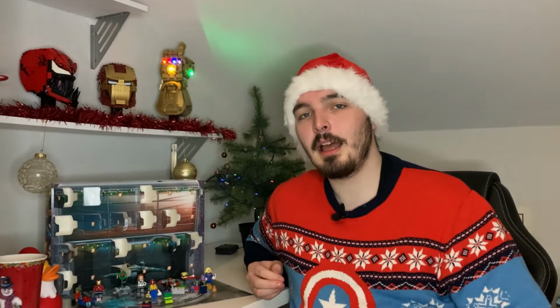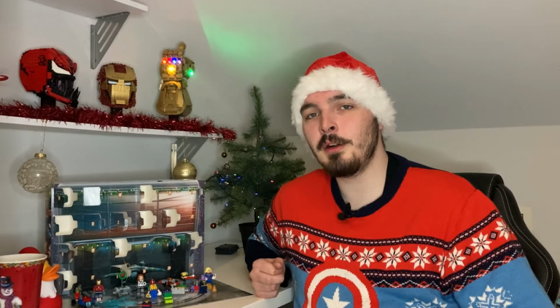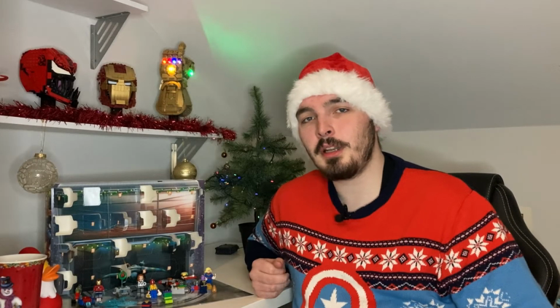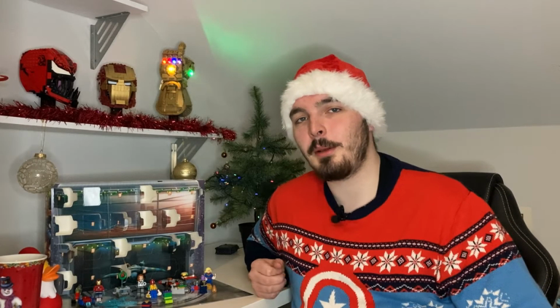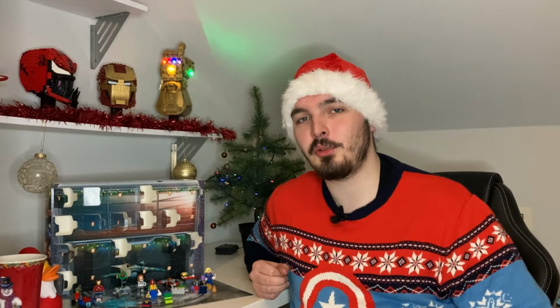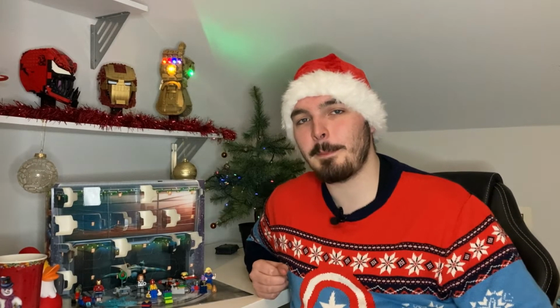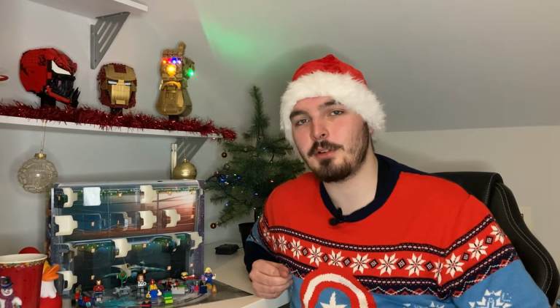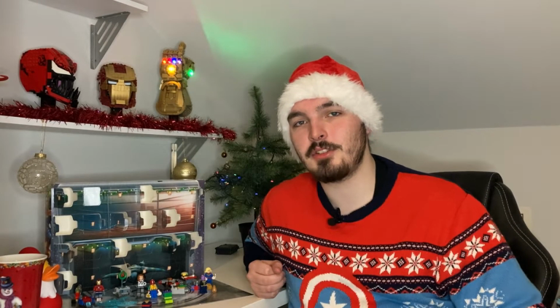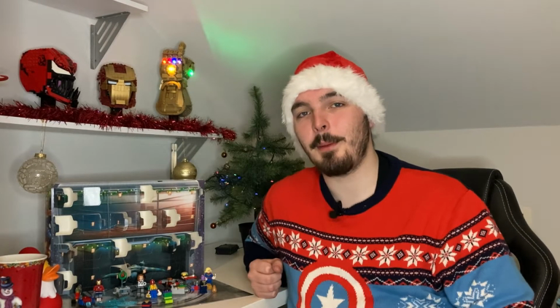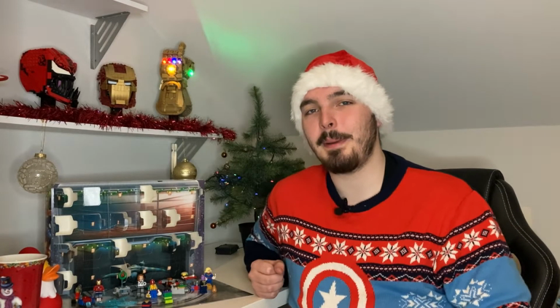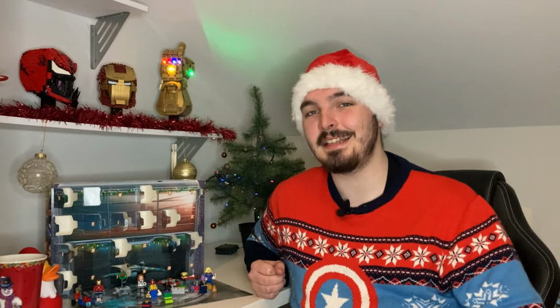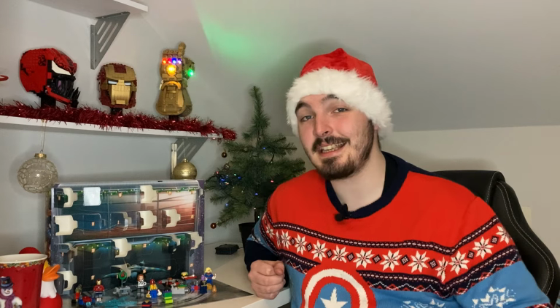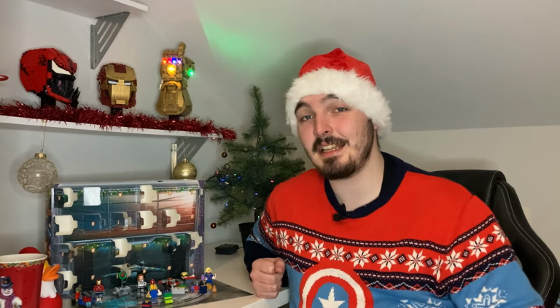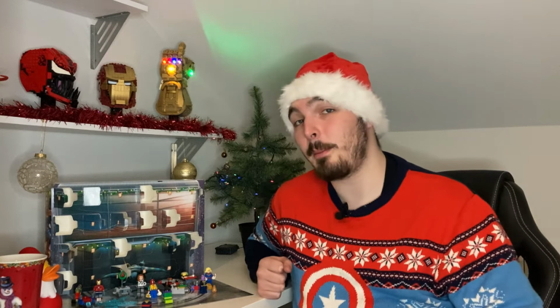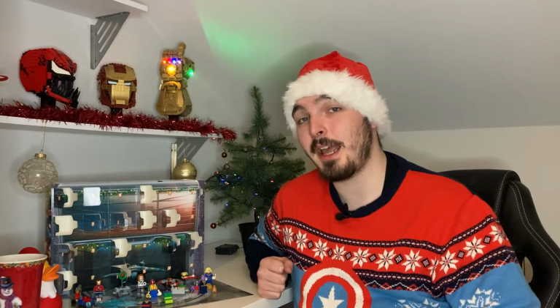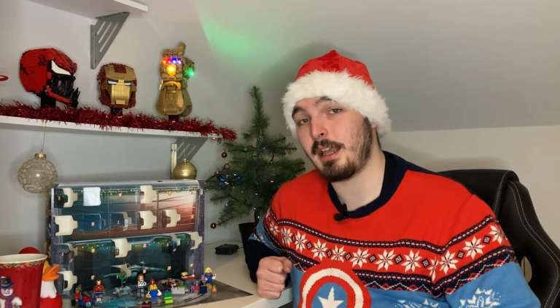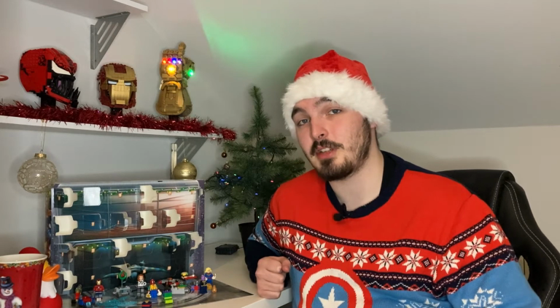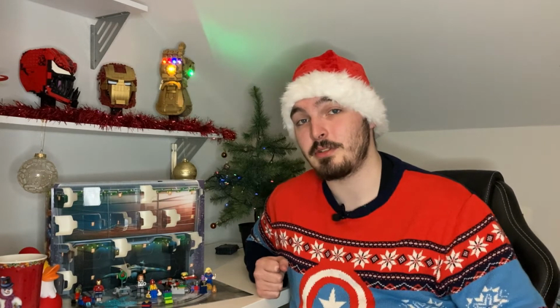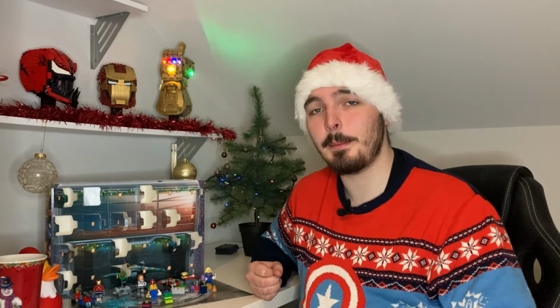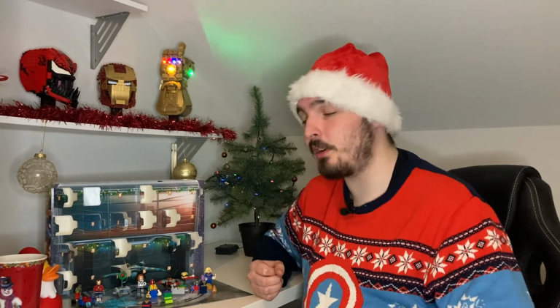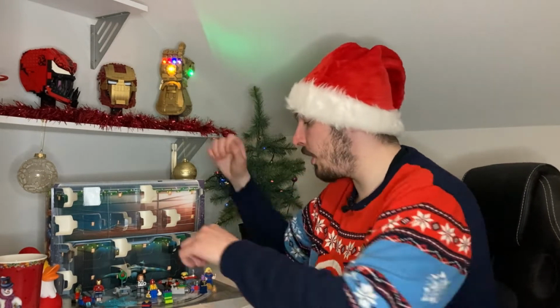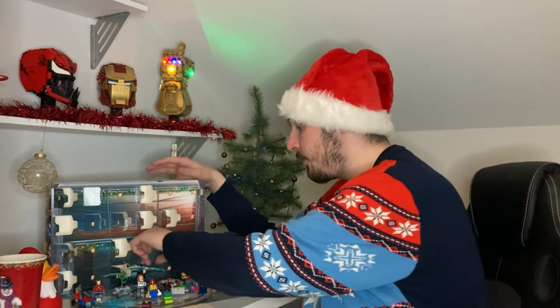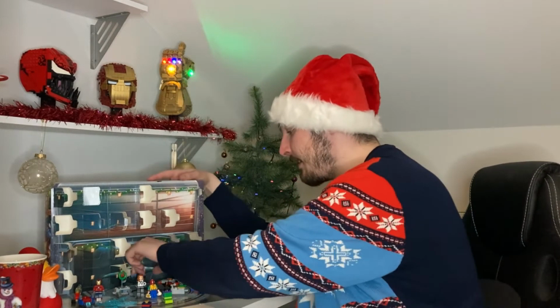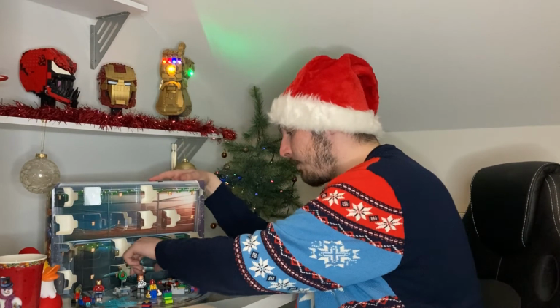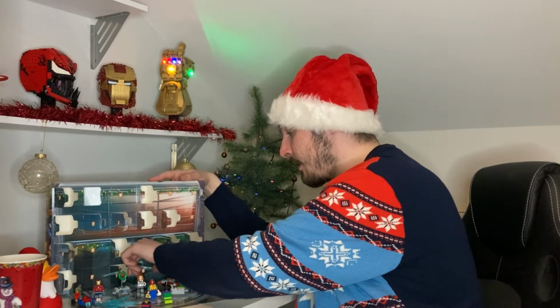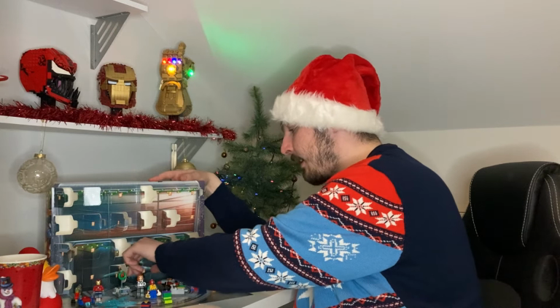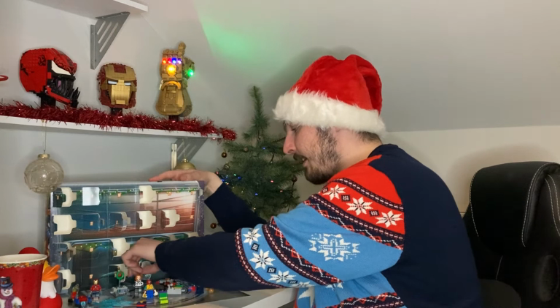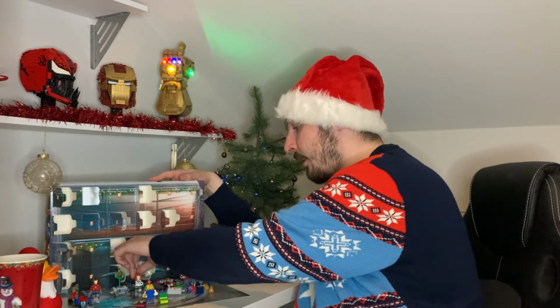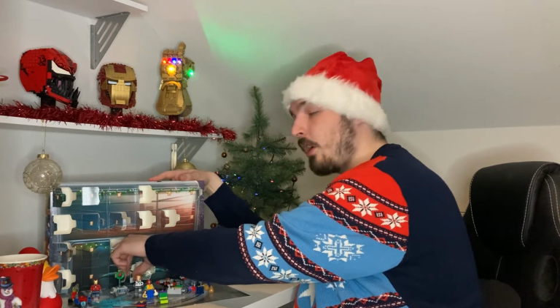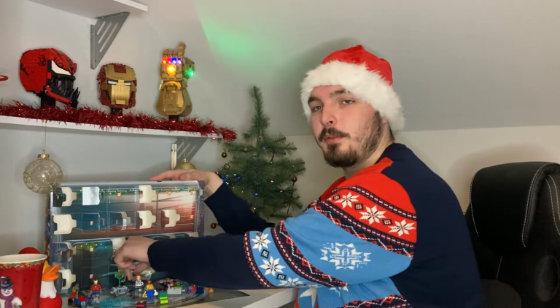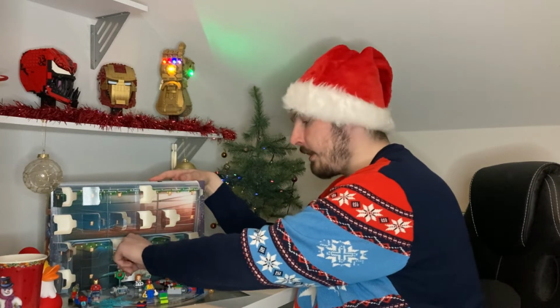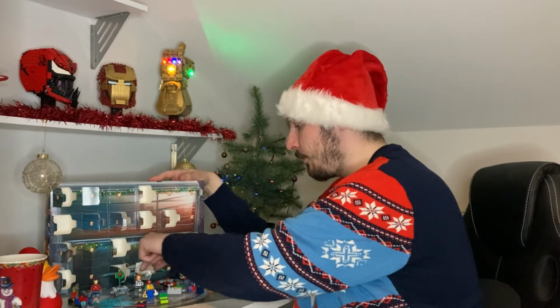Hello everyone and welcome back to another episode of Ryan's Corner and welcome back to day 16 of our Marvel Advent Calendar series. Let's not mess about anymore guys, let's jump into this, let's open this — day 16. I already saw this before, let's open it up.